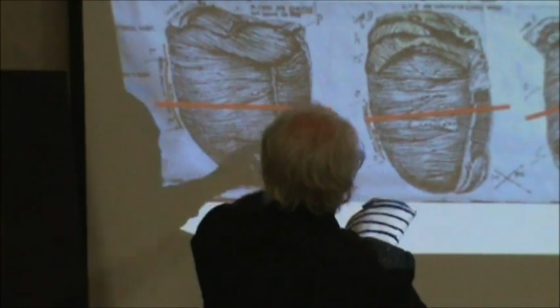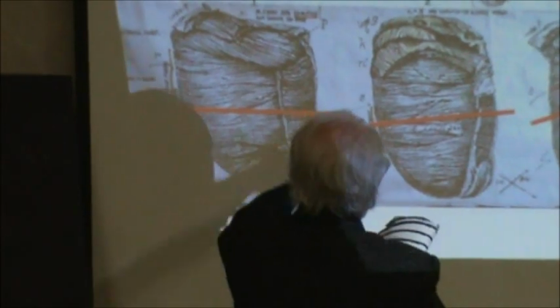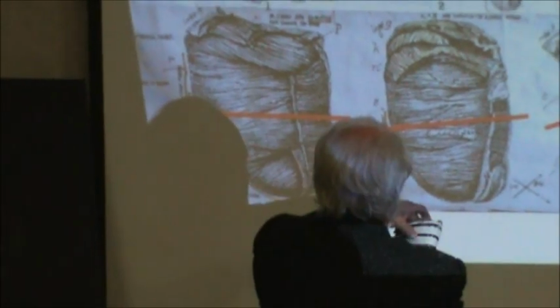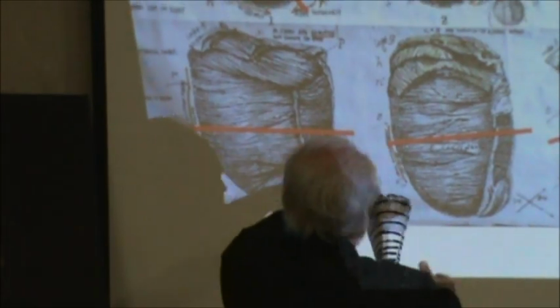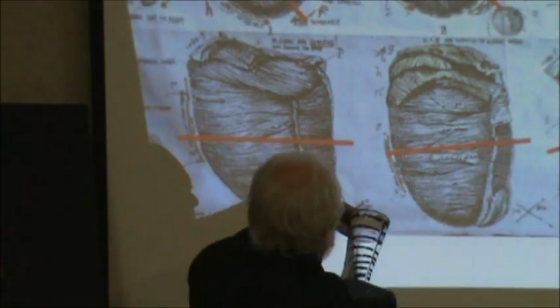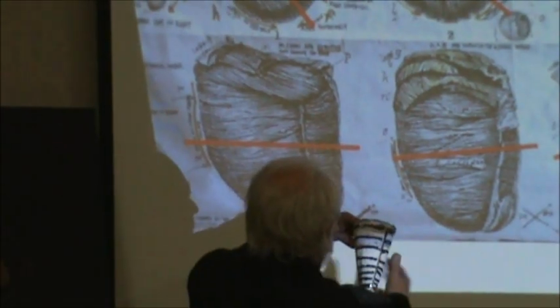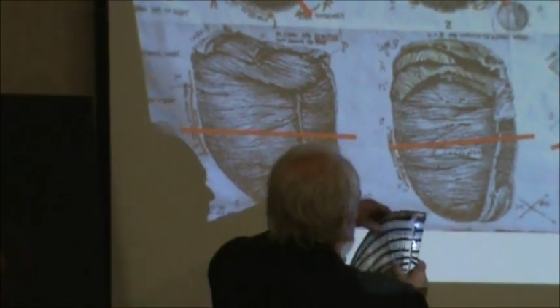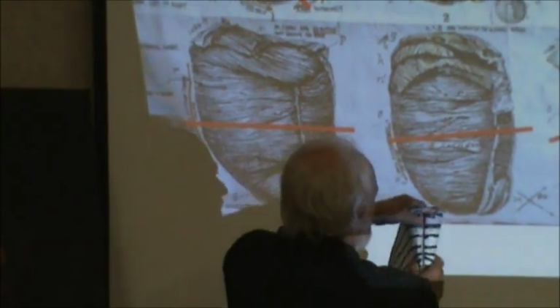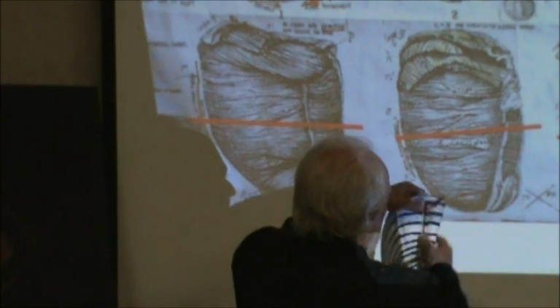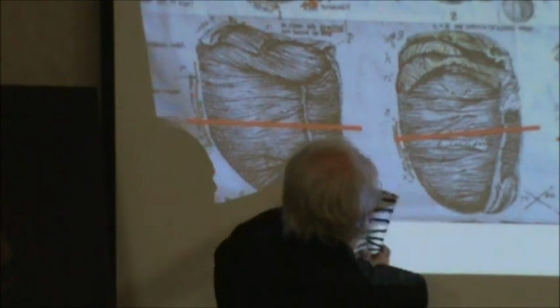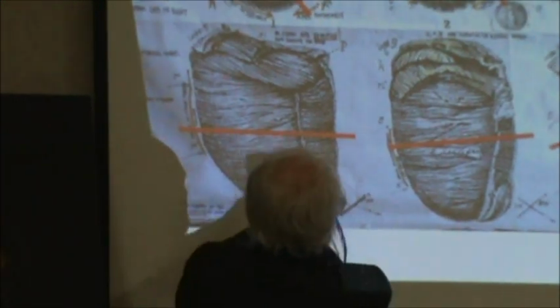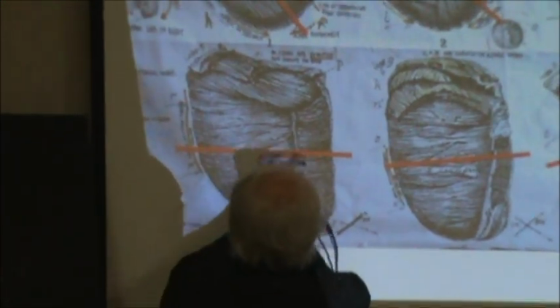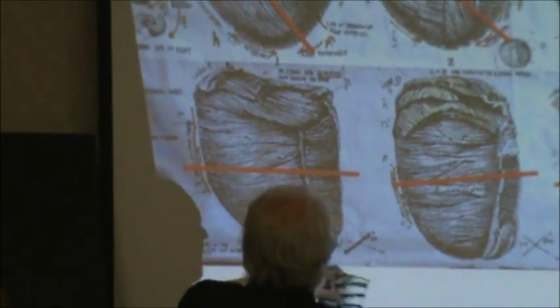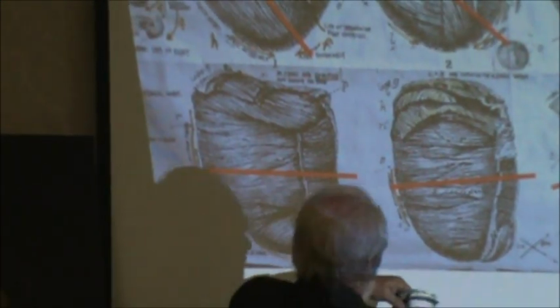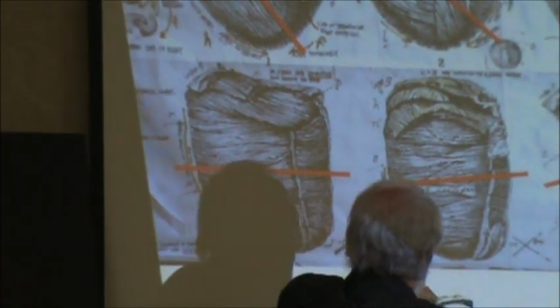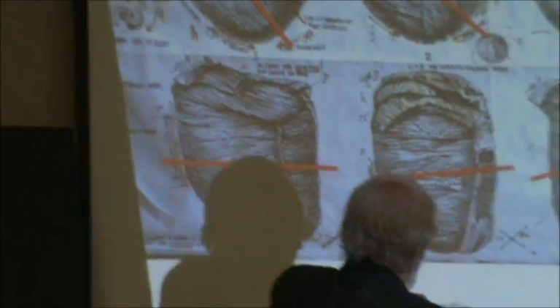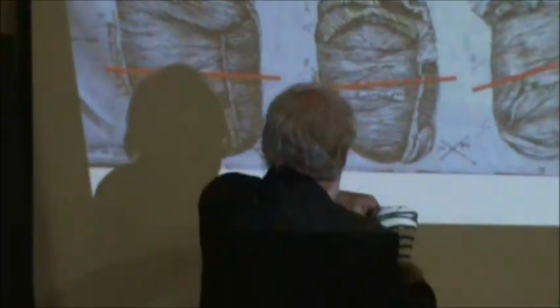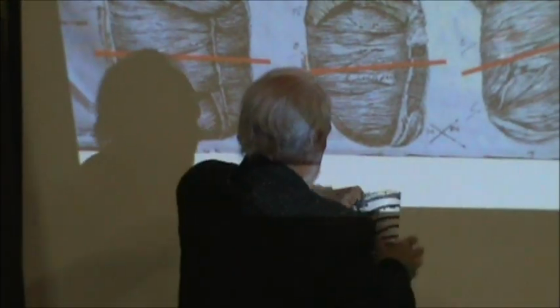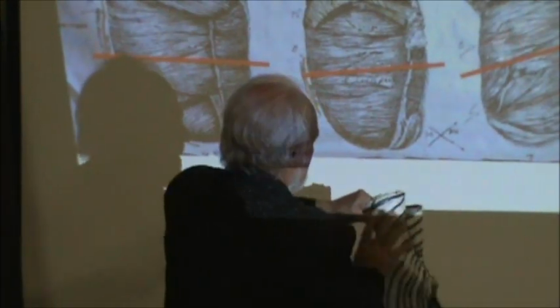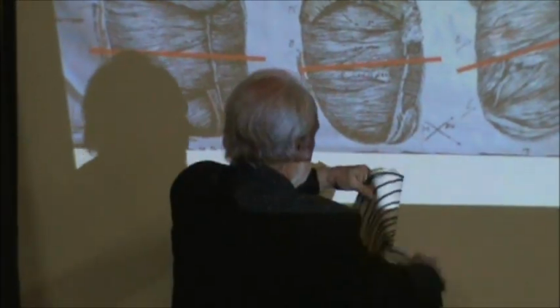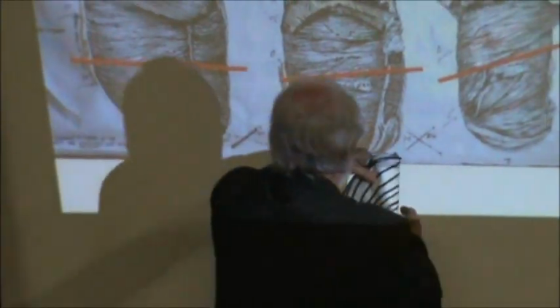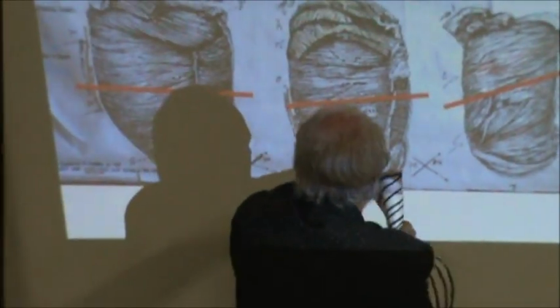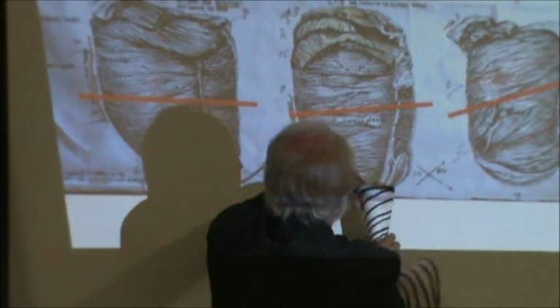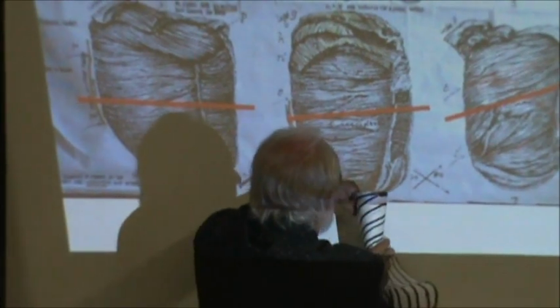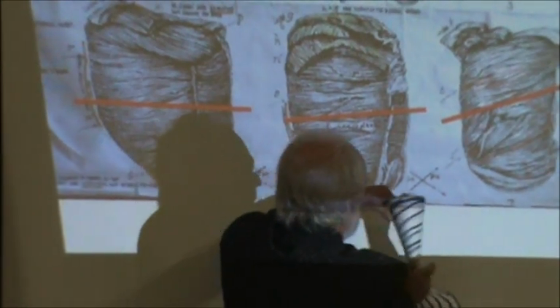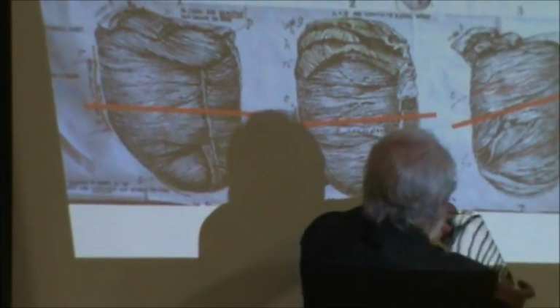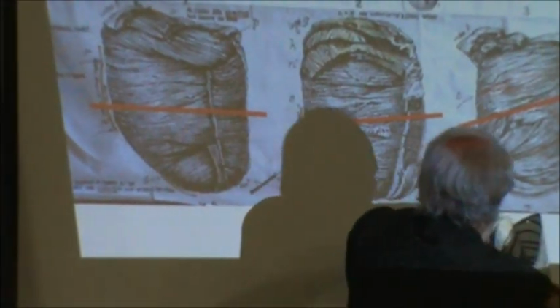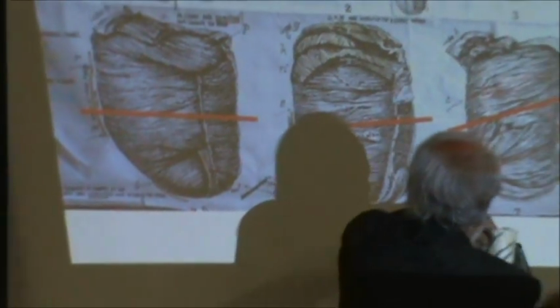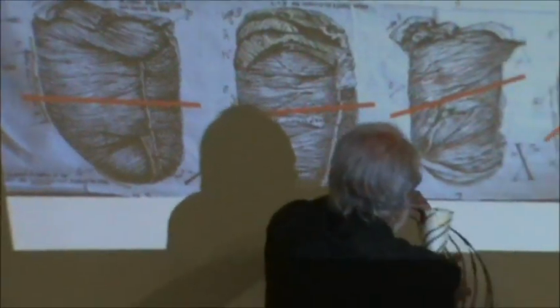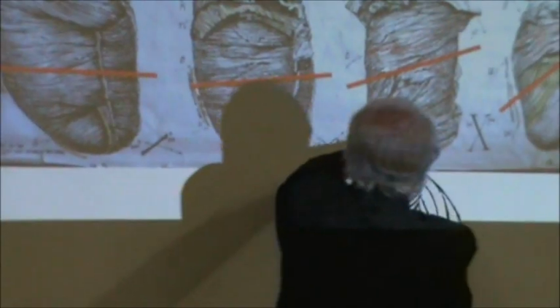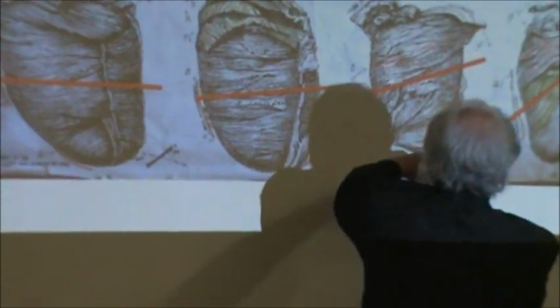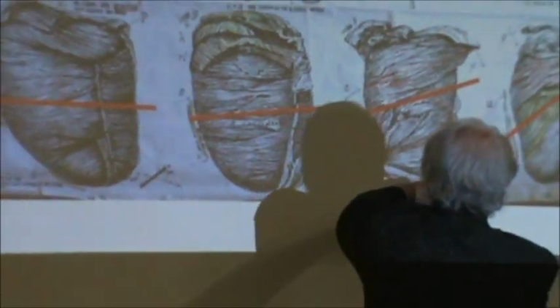So here we go. I'm going to start here. I'm going to take up another layer — it's a middle layer. So I take this and peel this. It's starting to go up. Now it is going up.